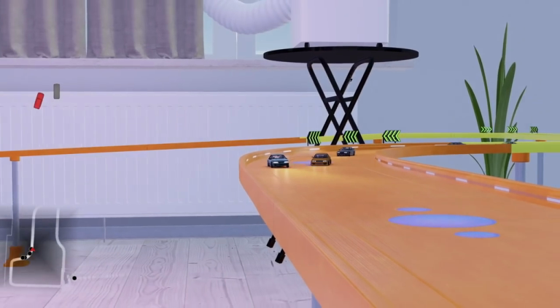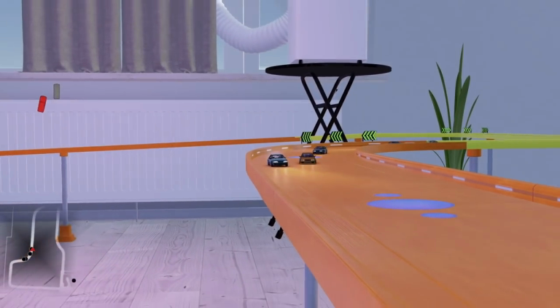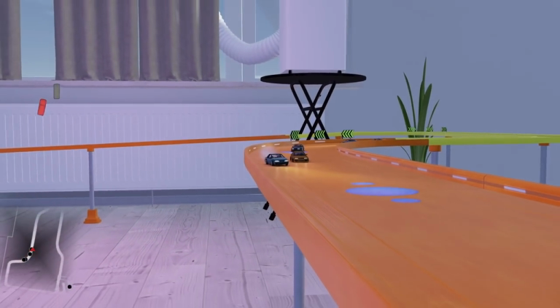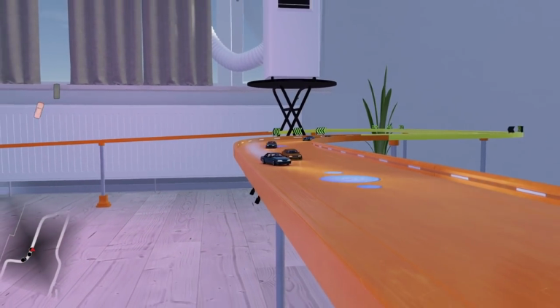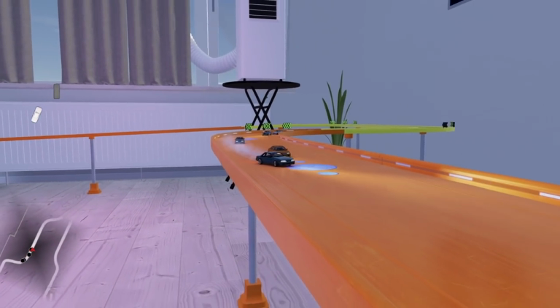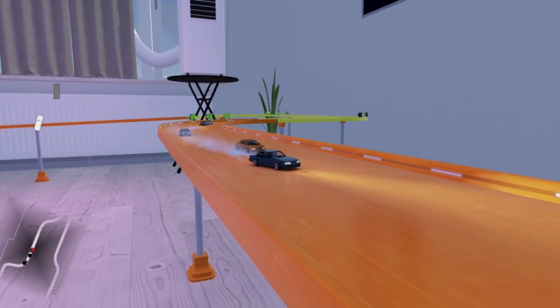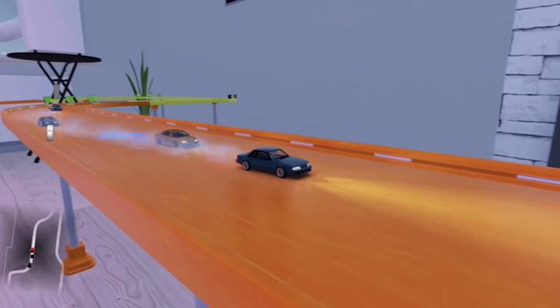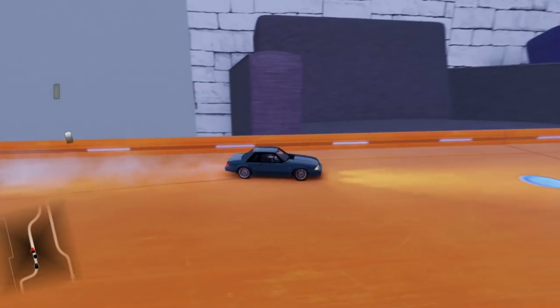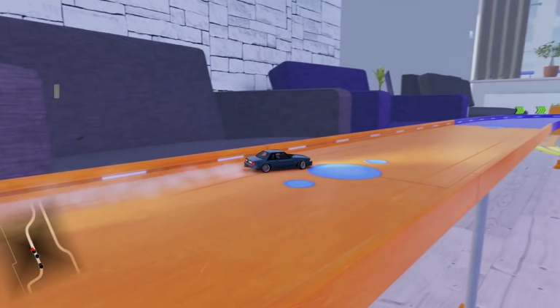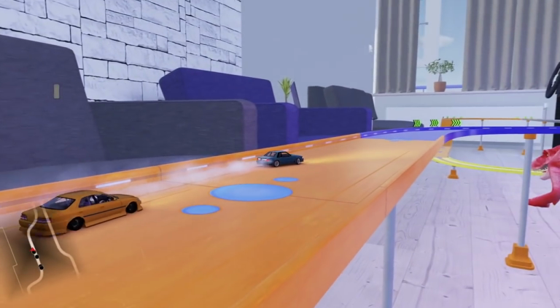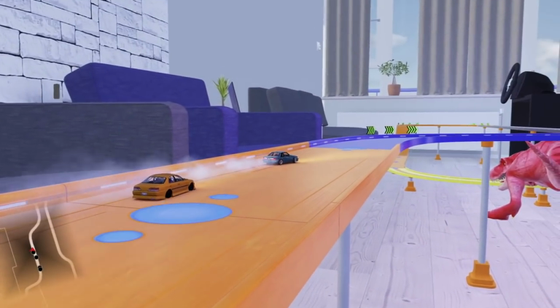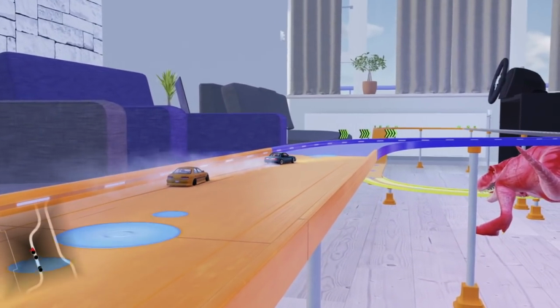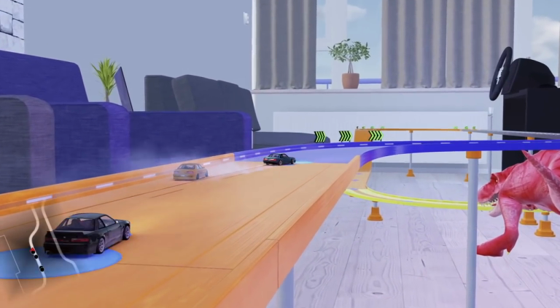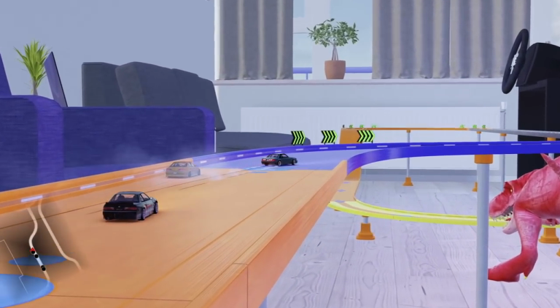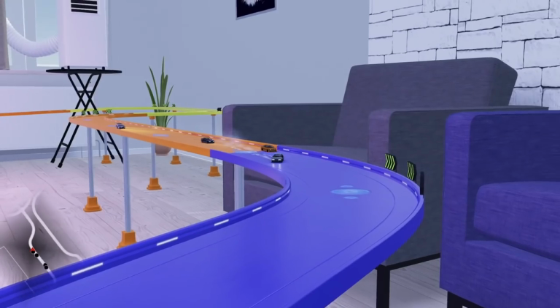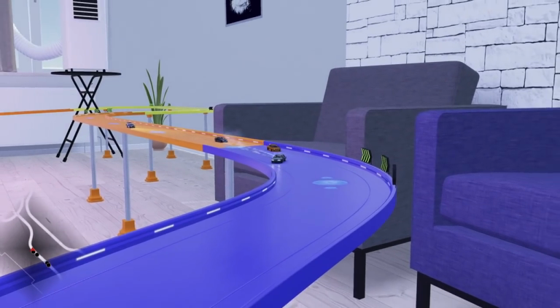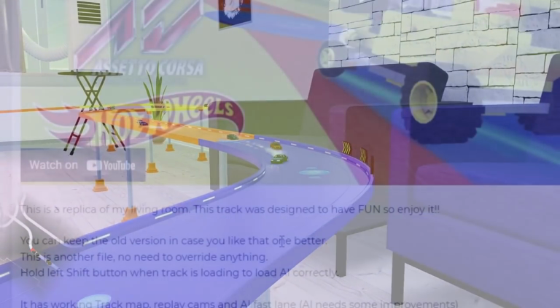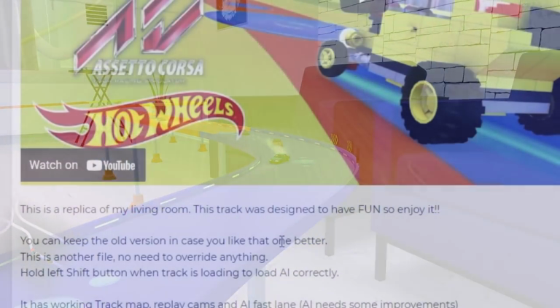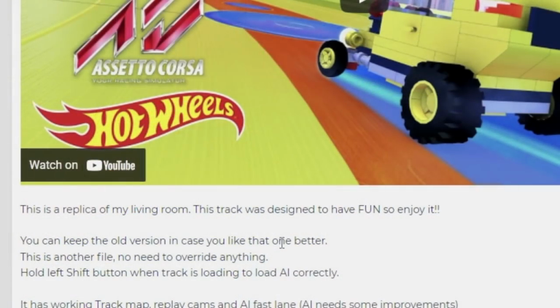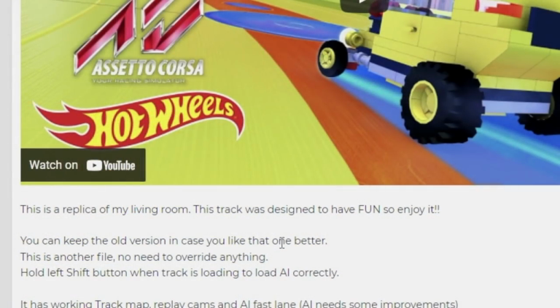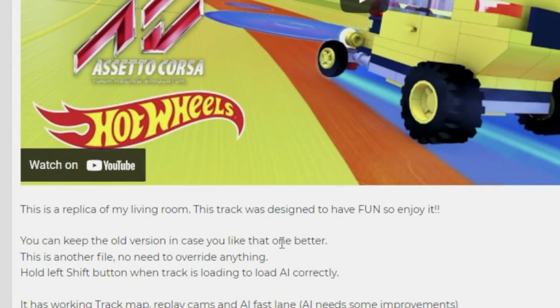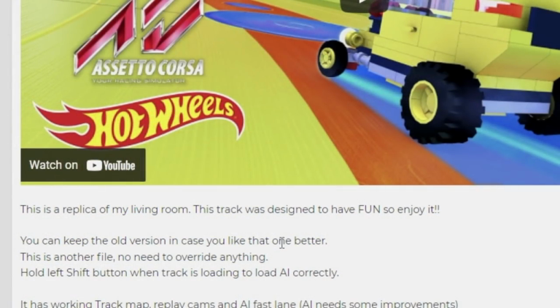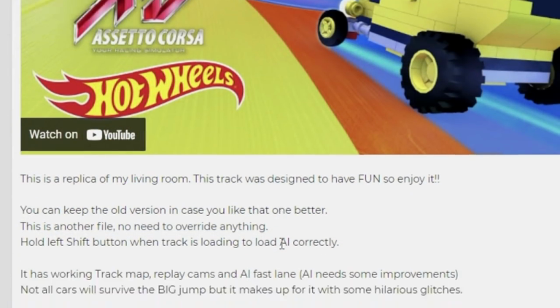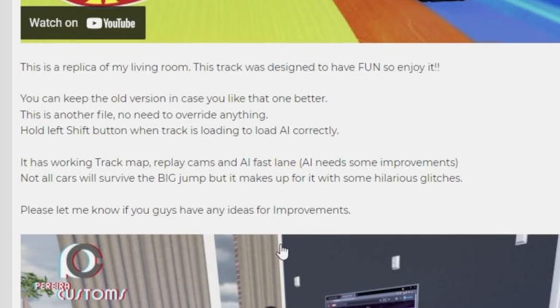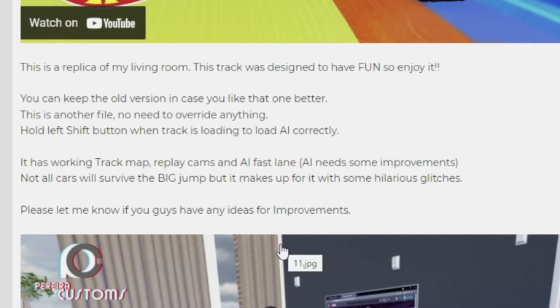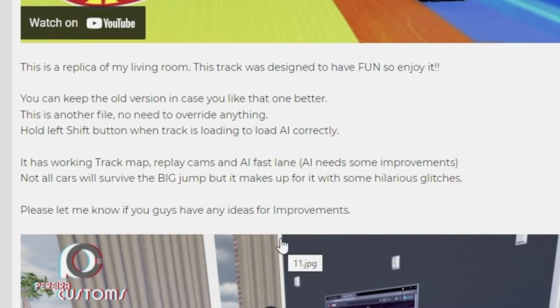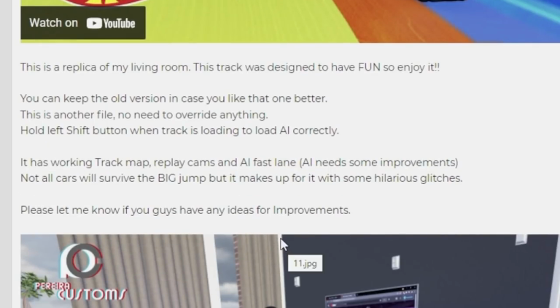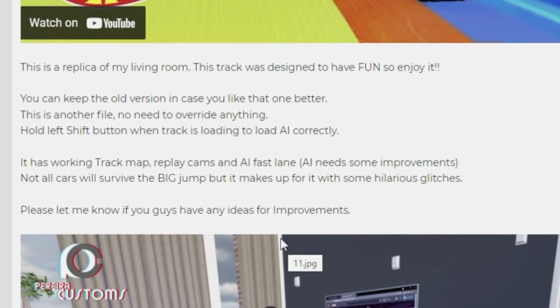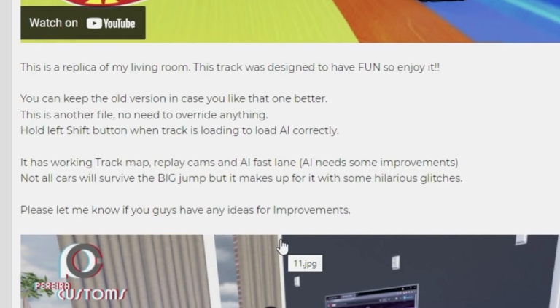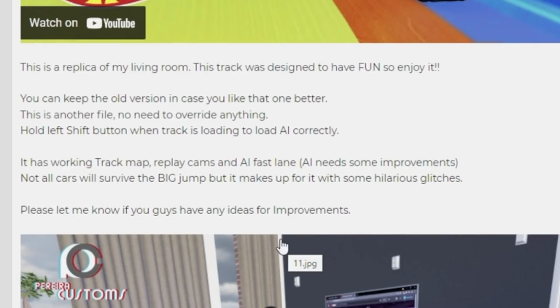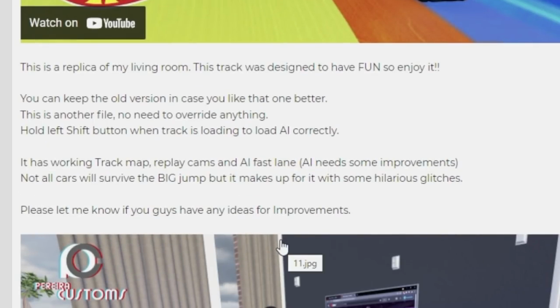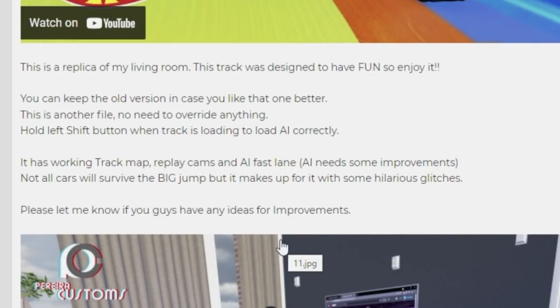He's got his whole wheel set up on here. This is probably one of the coolest things I've seen in a long time because this is a replica of his living room. The track was designed to have fun, so enjoy it. You can keep the old version in case there's a better one.